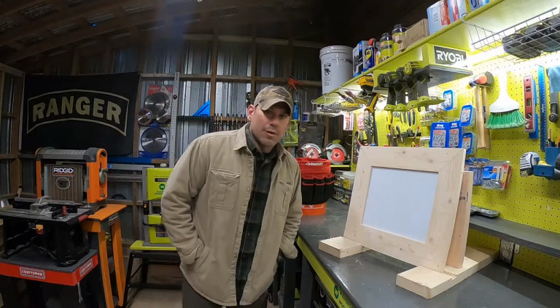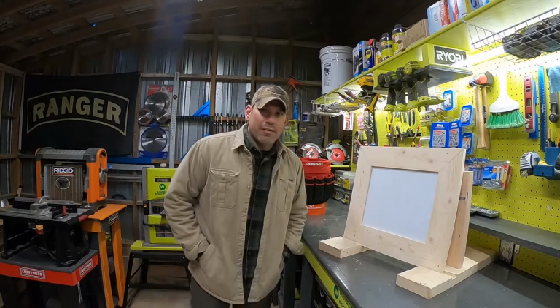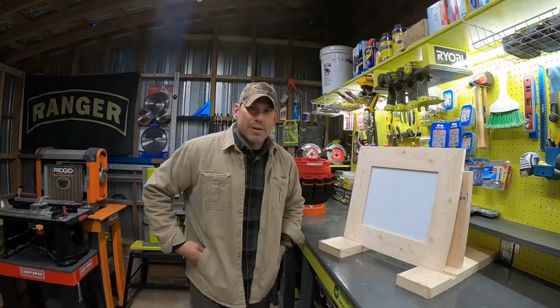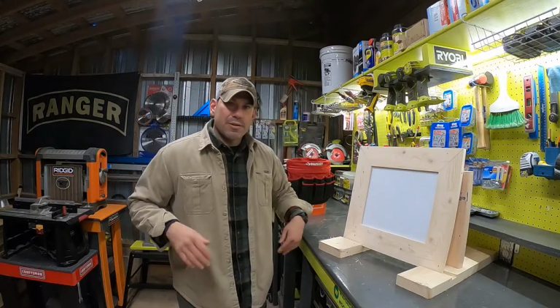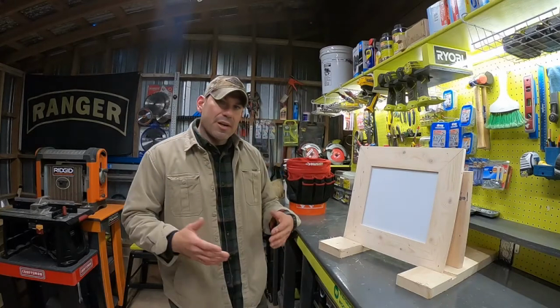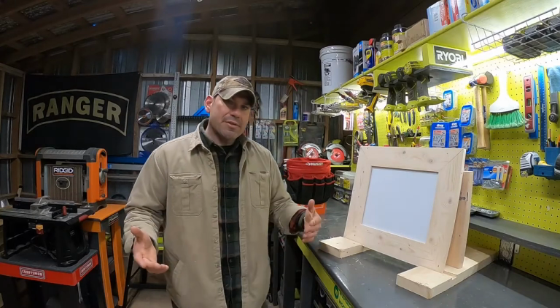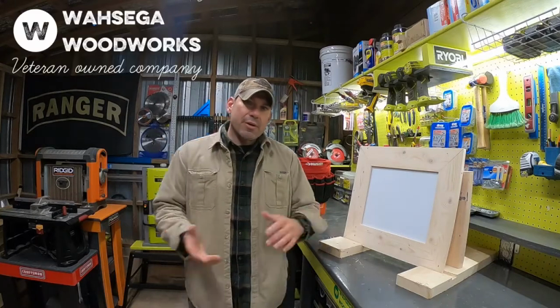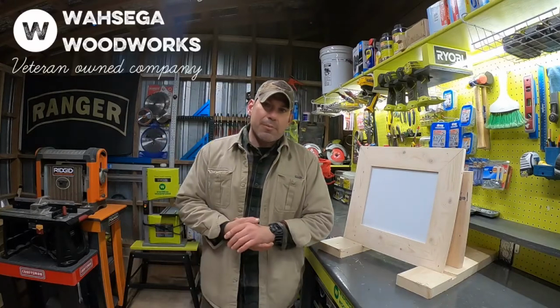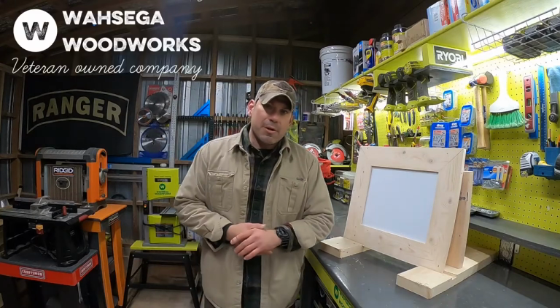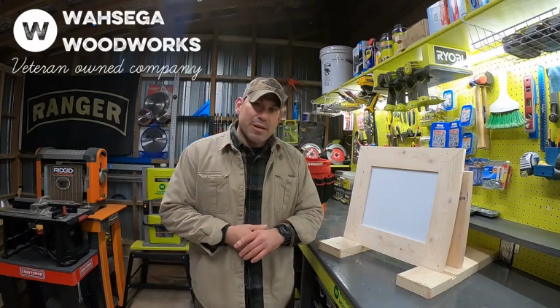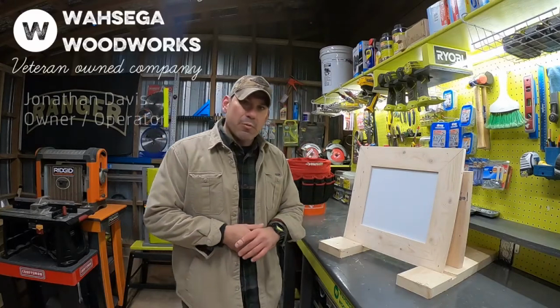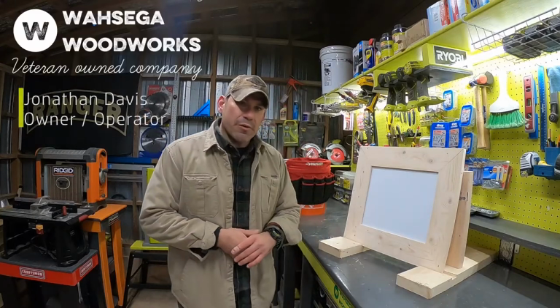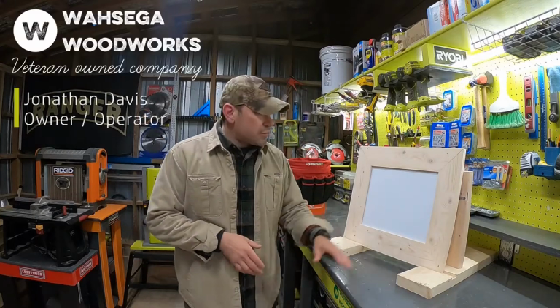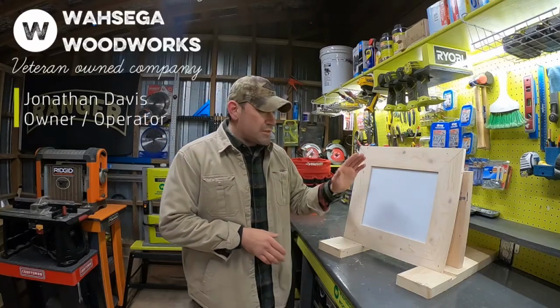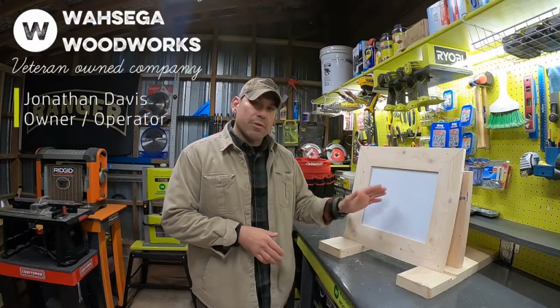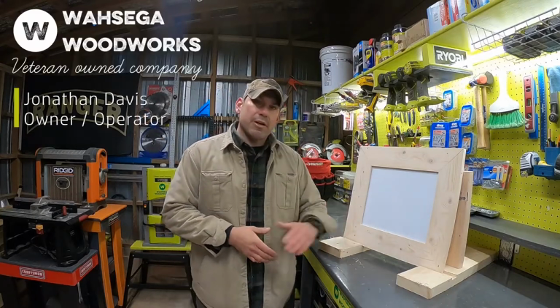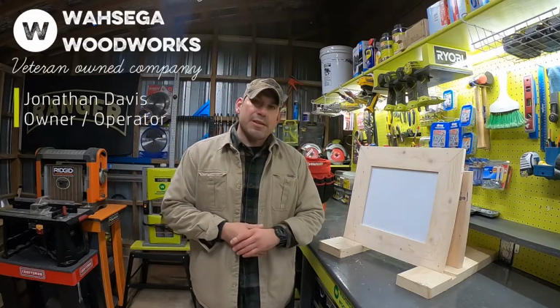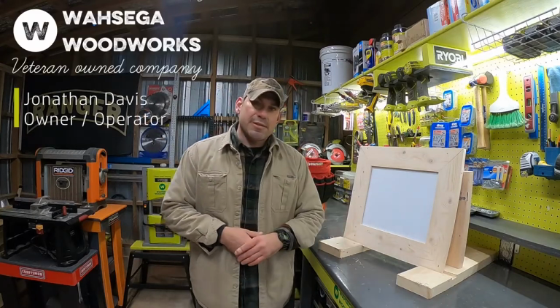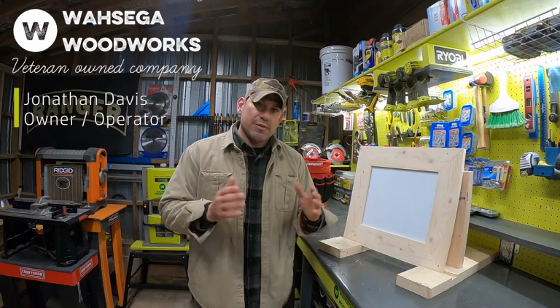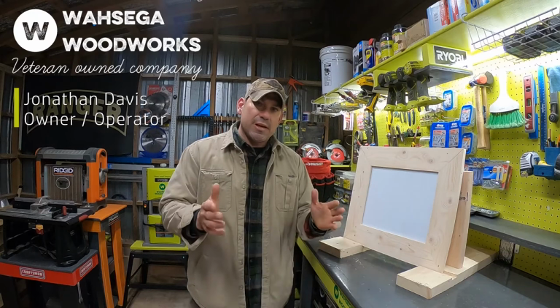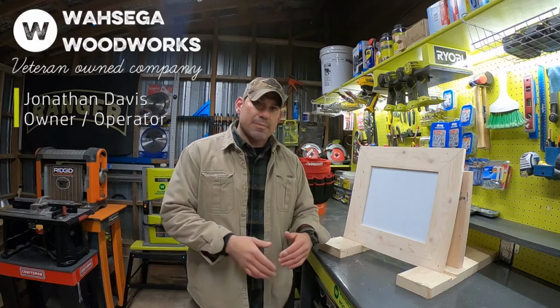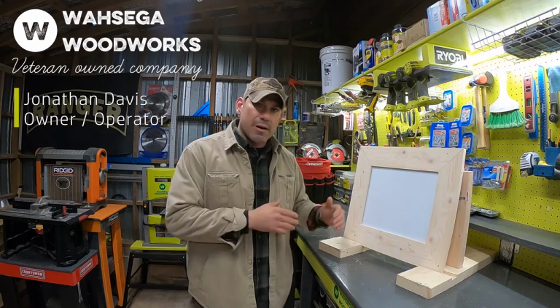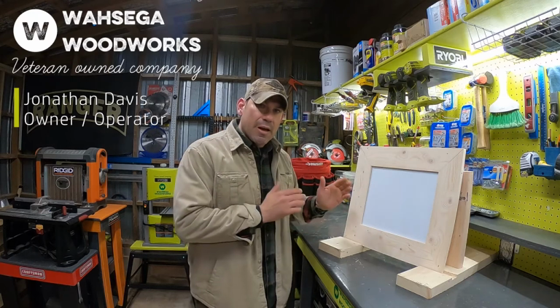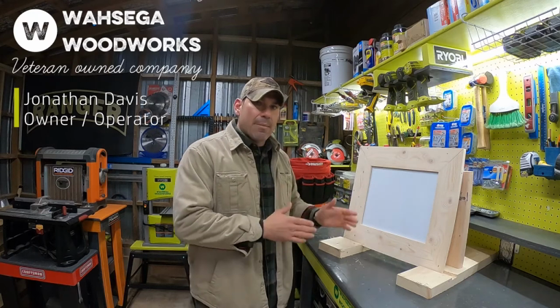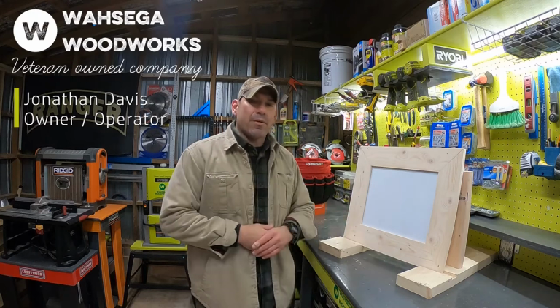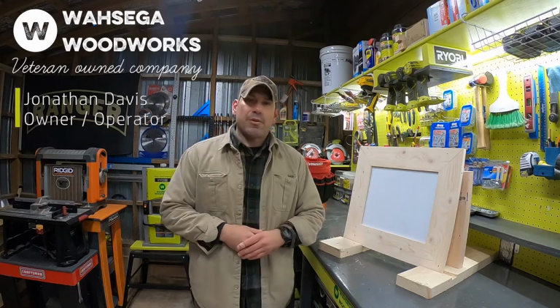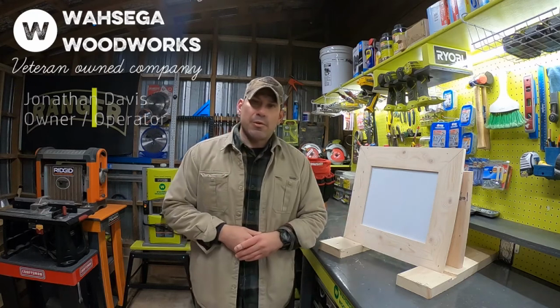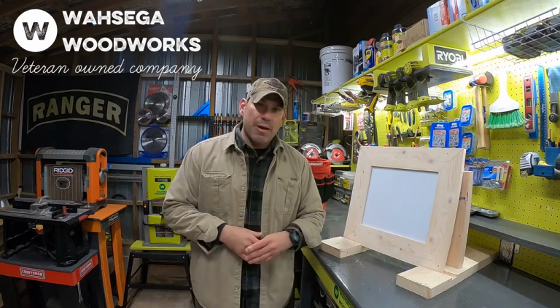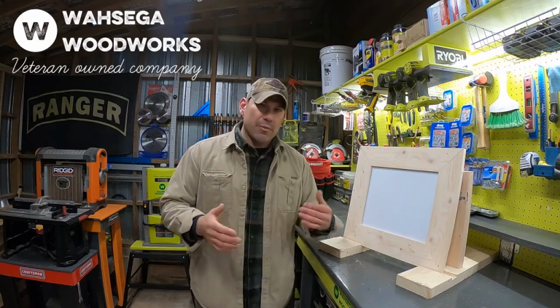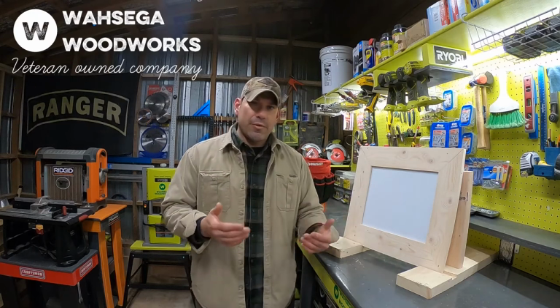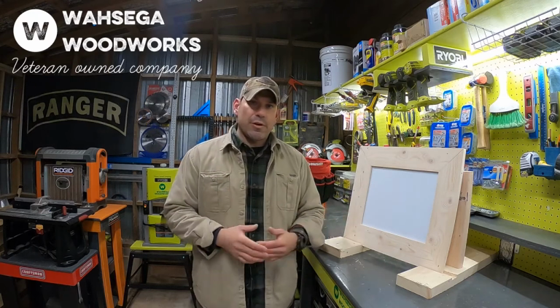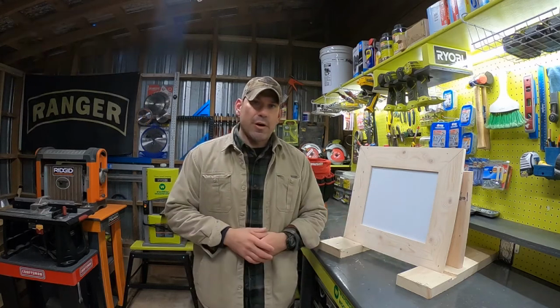Hey everybody, John Davis, owner and operator at Wasega Woodworks. I just want to take a quick couple seconds and talk to you guys about how my frames come to you in the mail and some of the things you need to know.